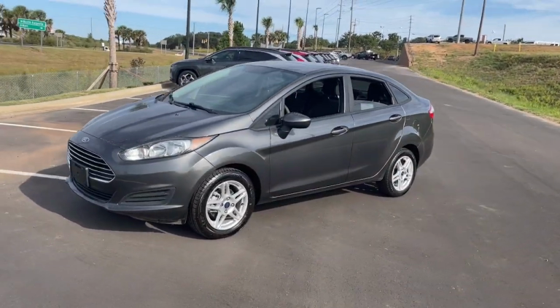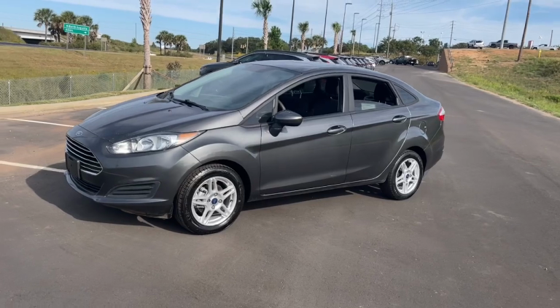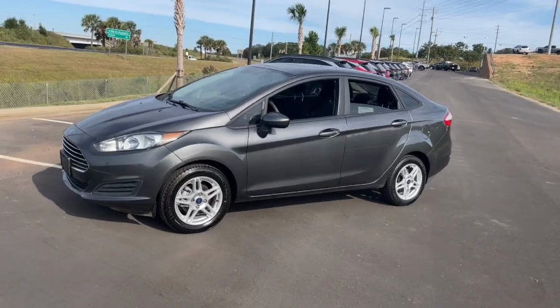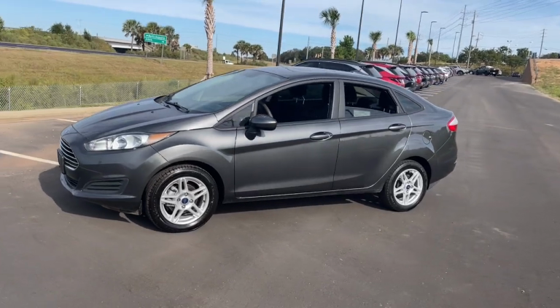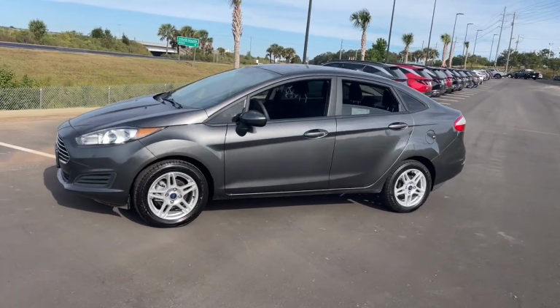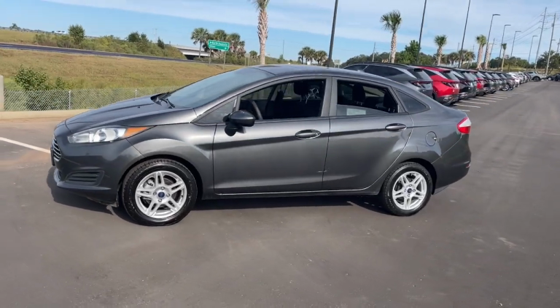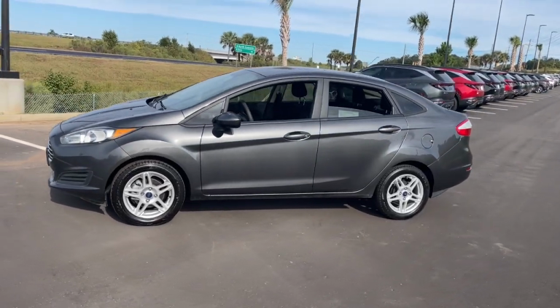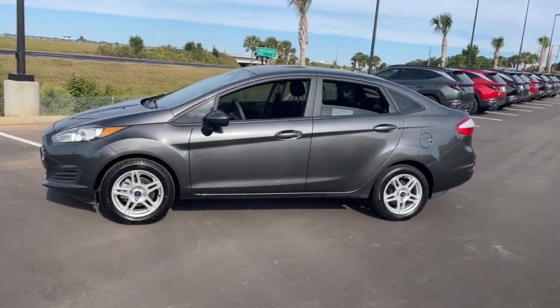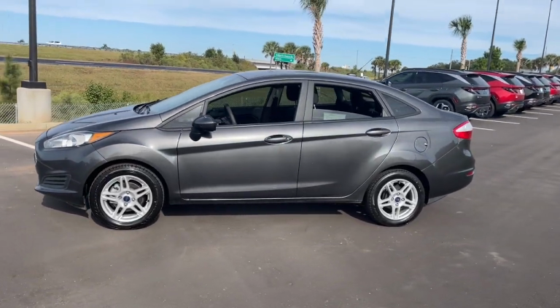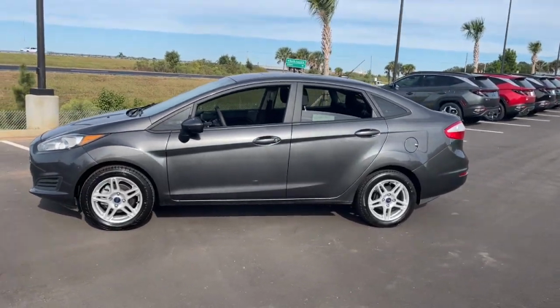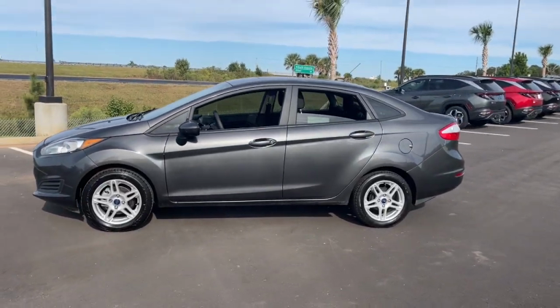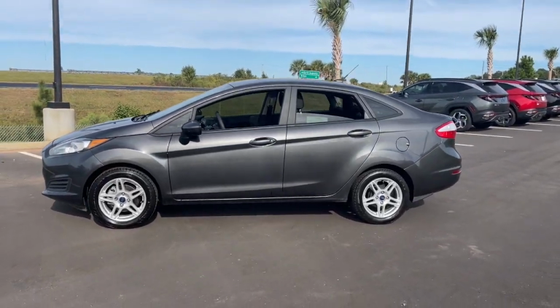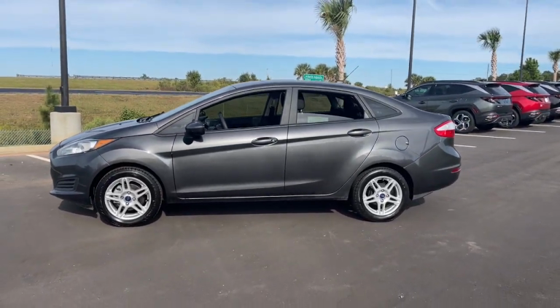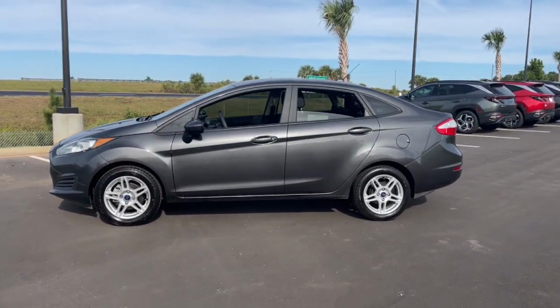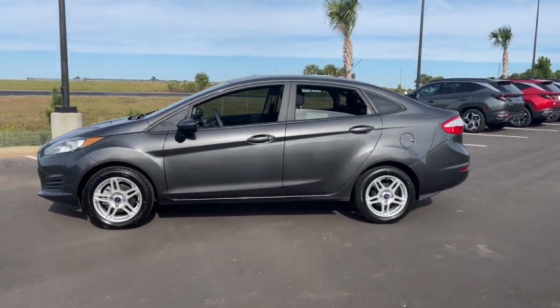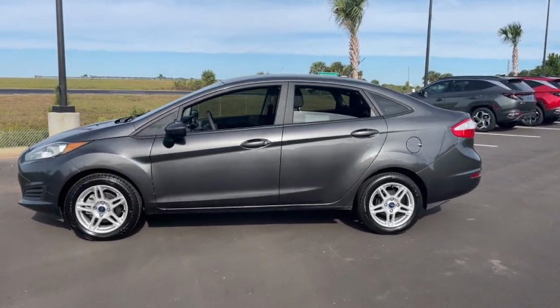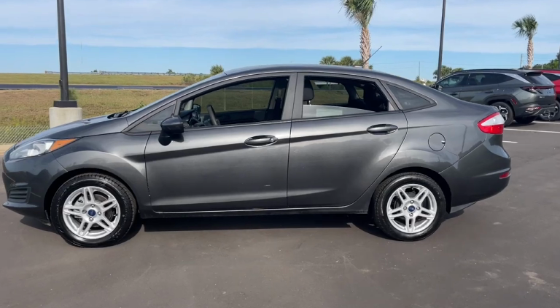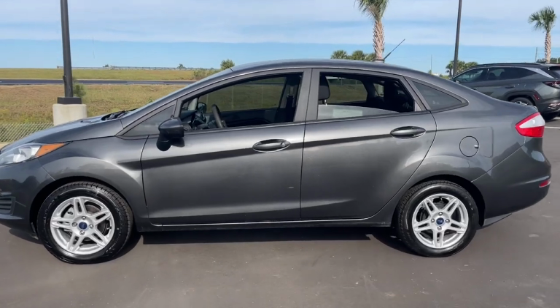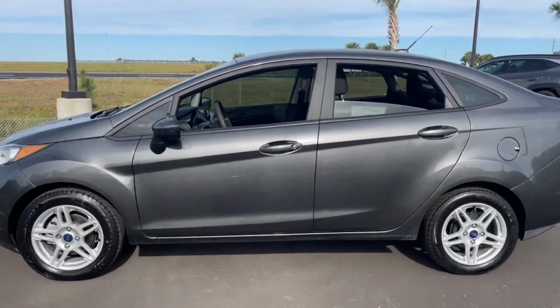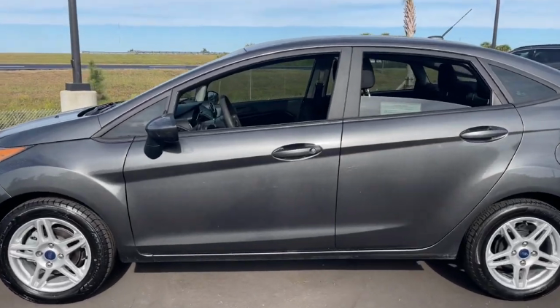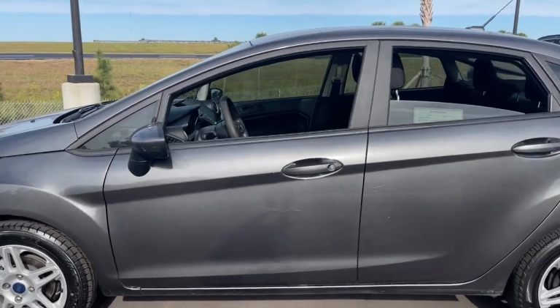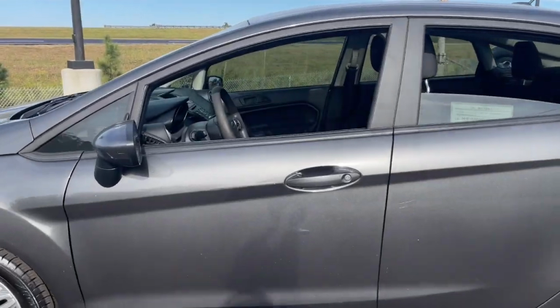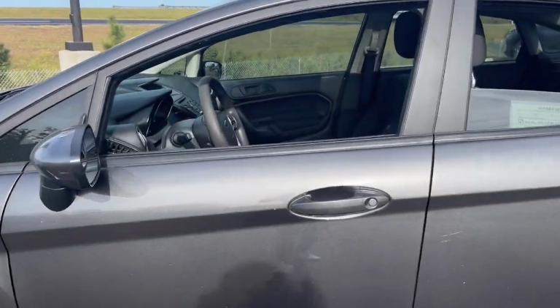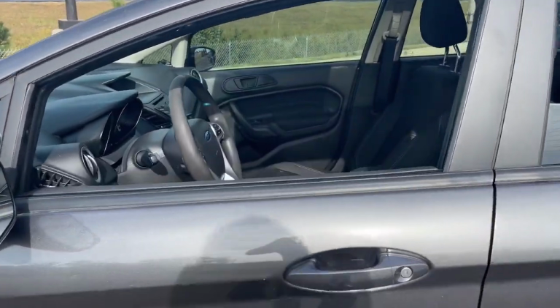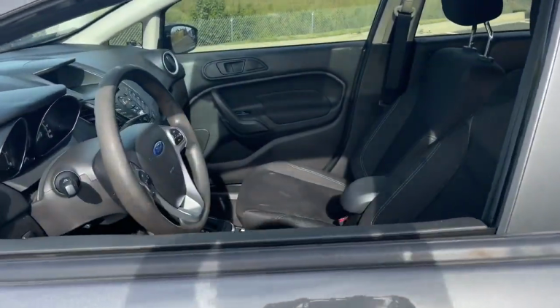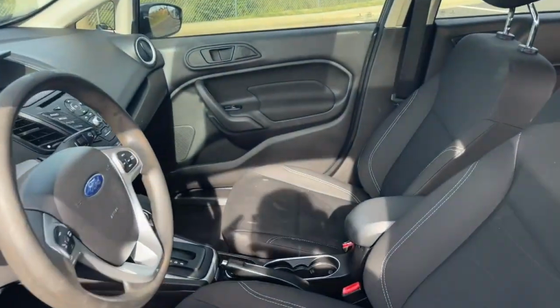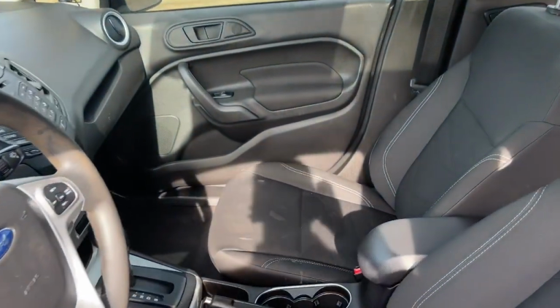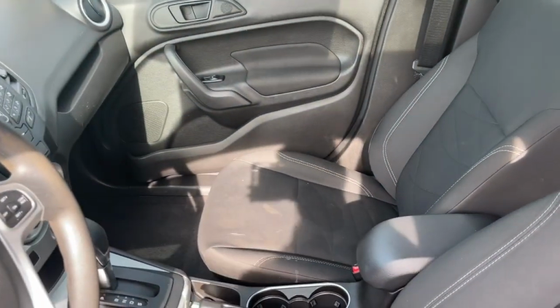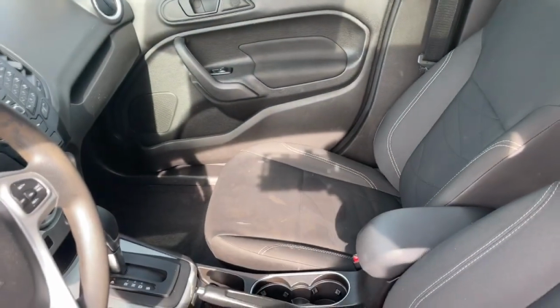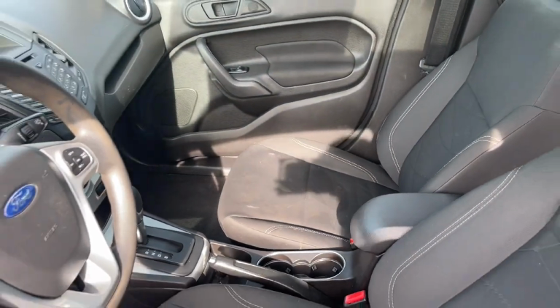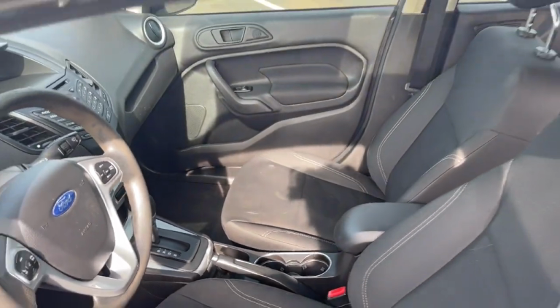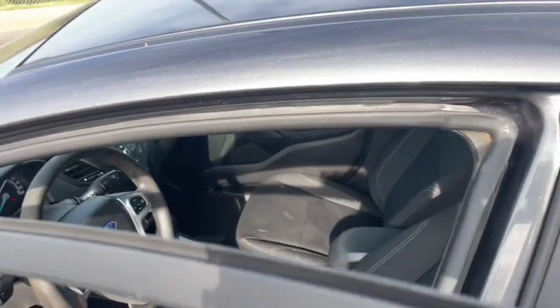Take a look at this stylish and practical Ford Fiesta, the refined four-door that can be calm or rowdy depending on your mood. Drive your way in this smart, confident, and modern subcompact.